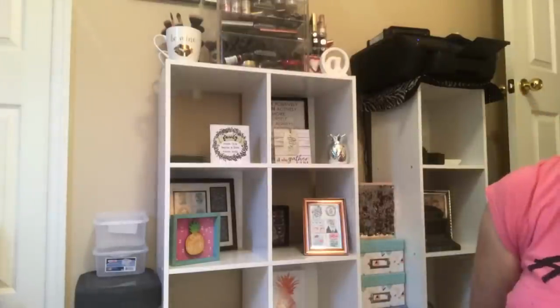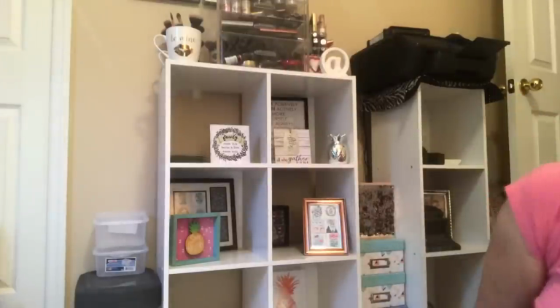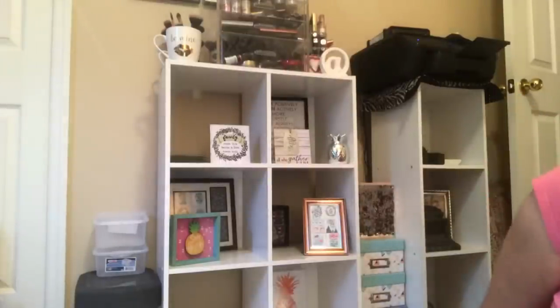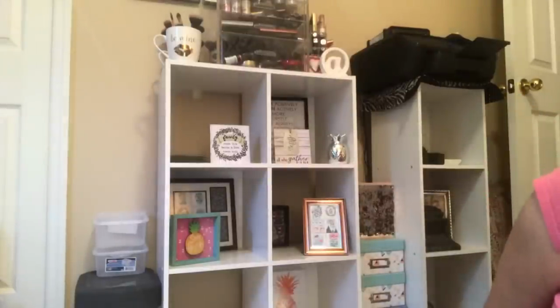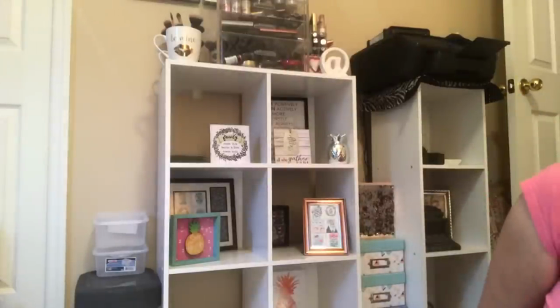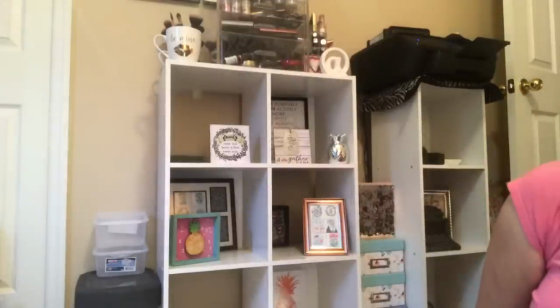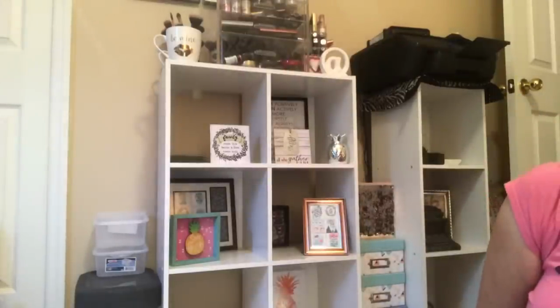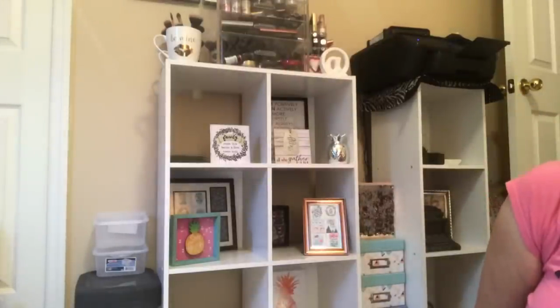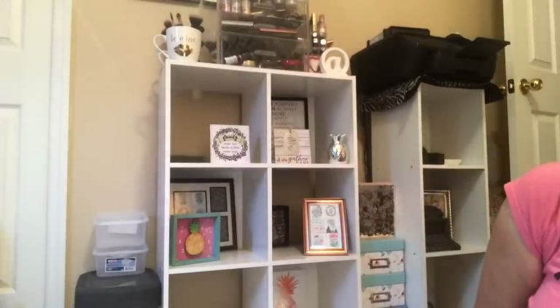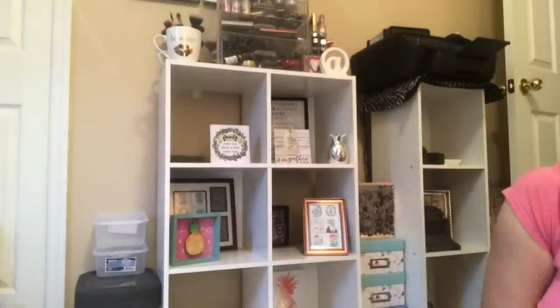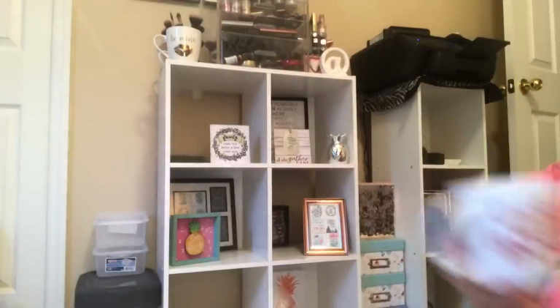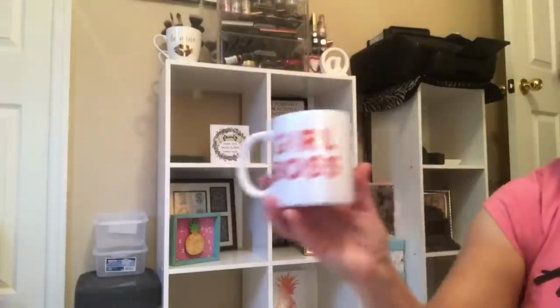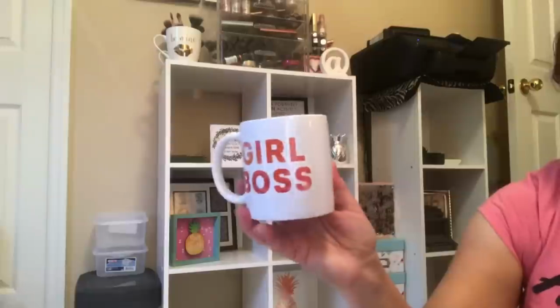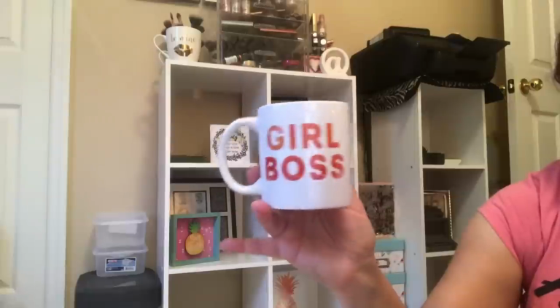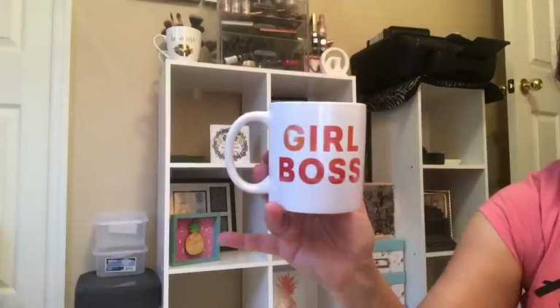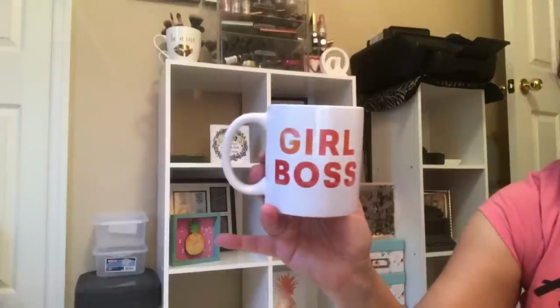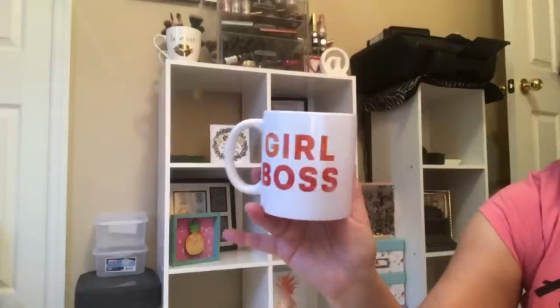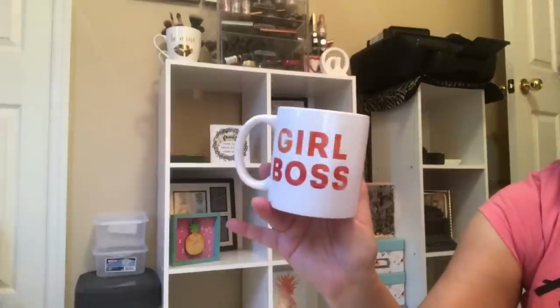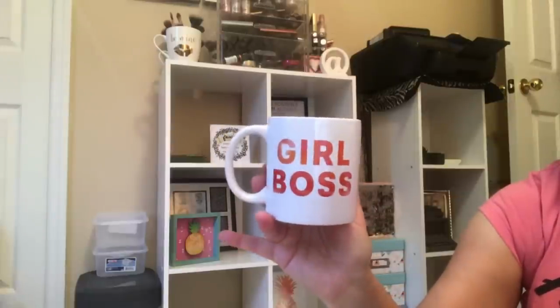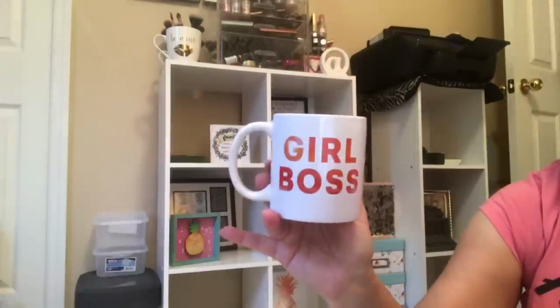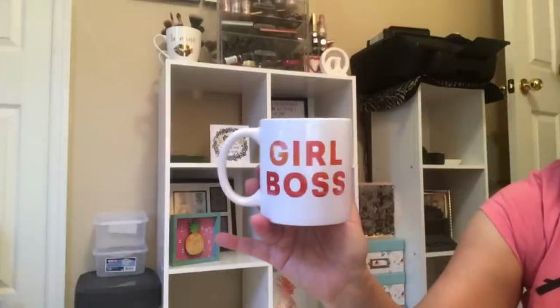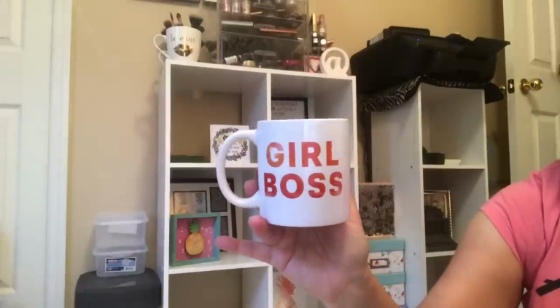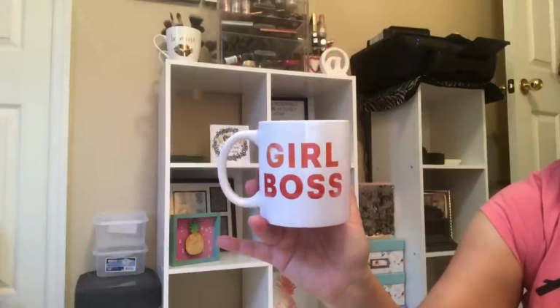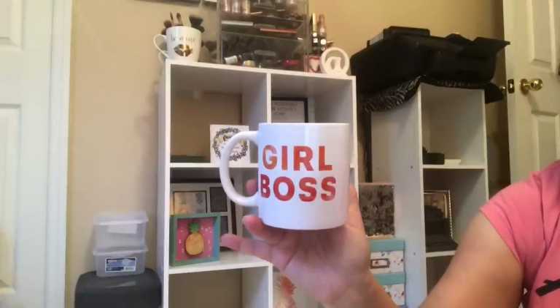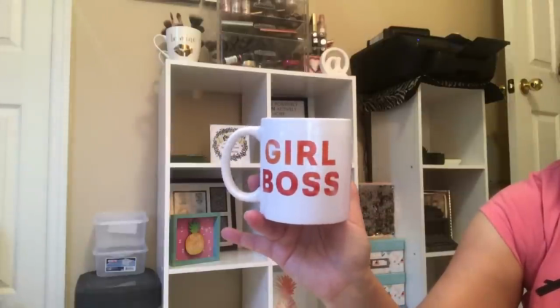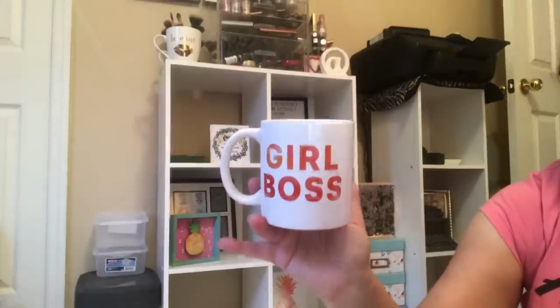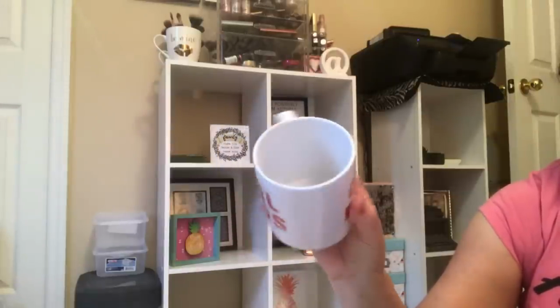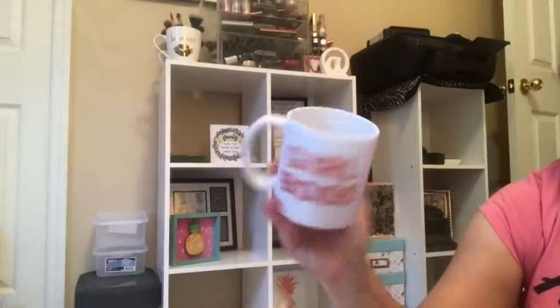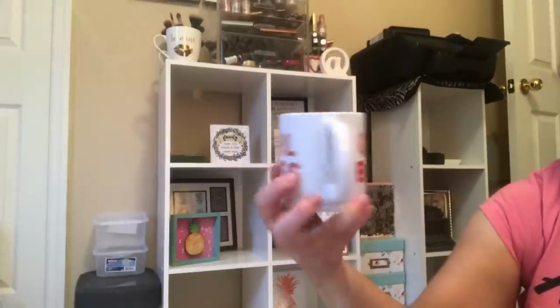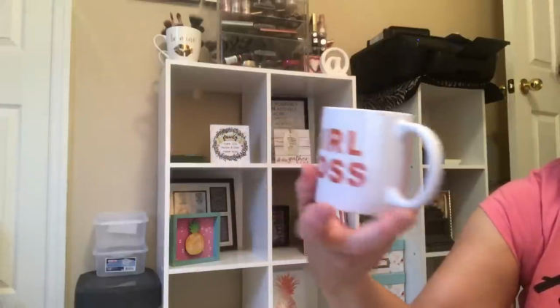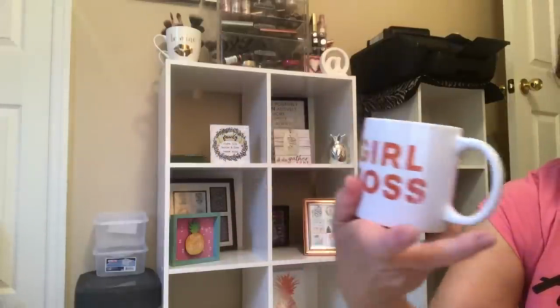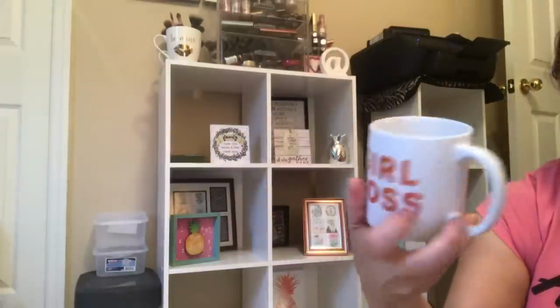I found a girl boss mug — I have 'girl boss' several places in my office, and that's self-explanatory. Girl boss, okay.